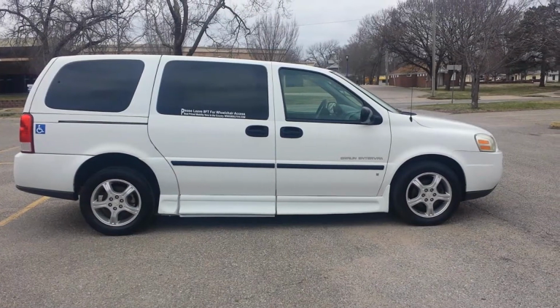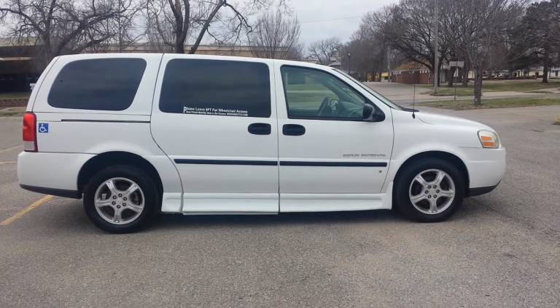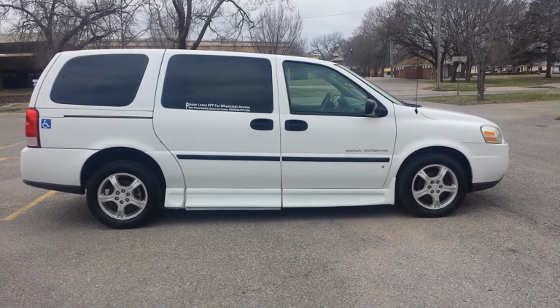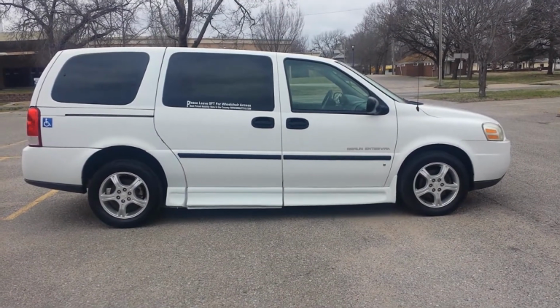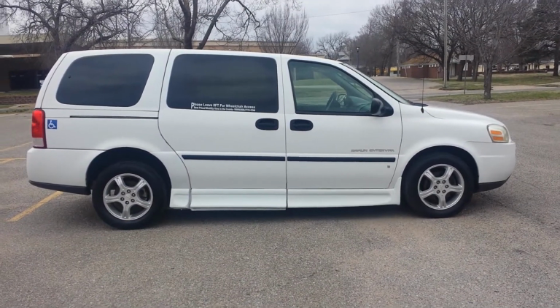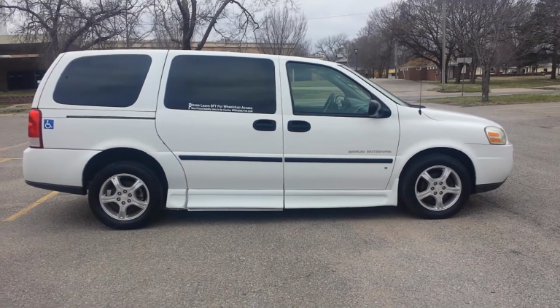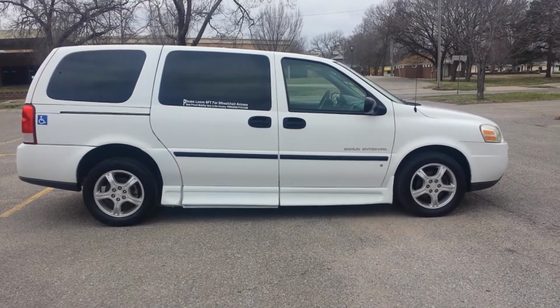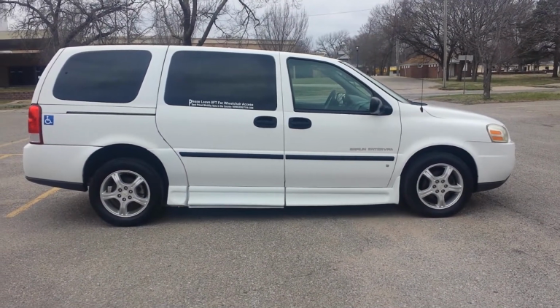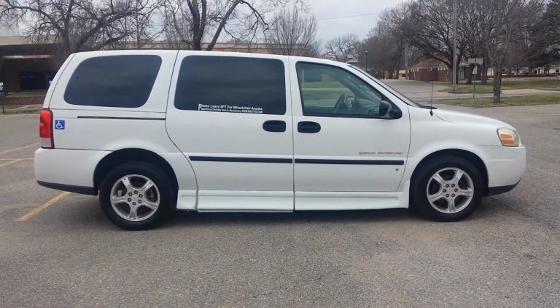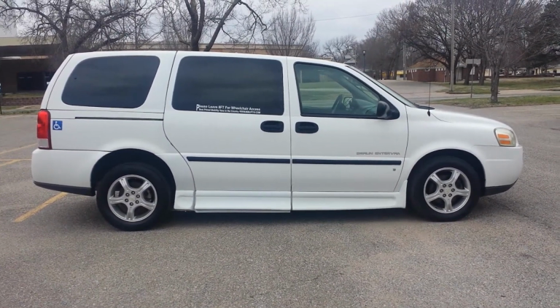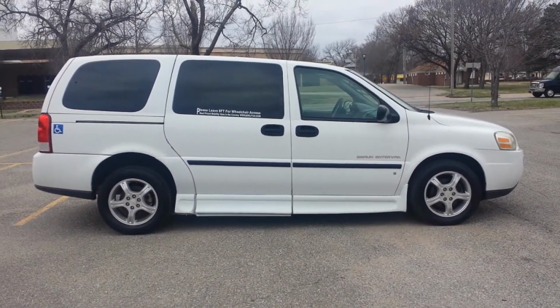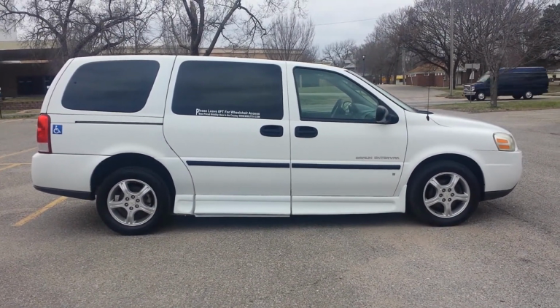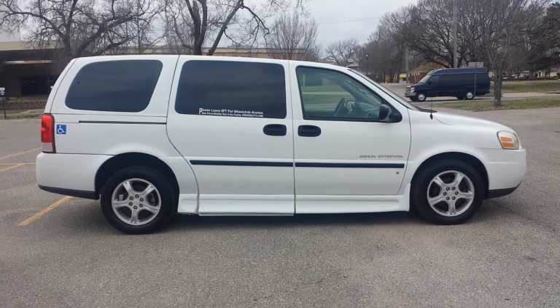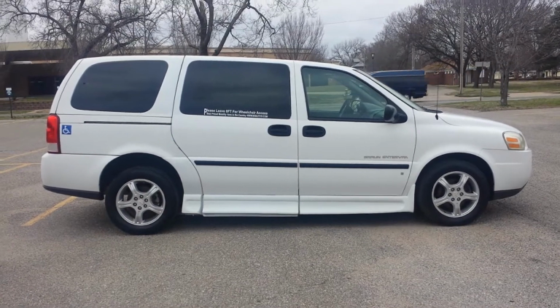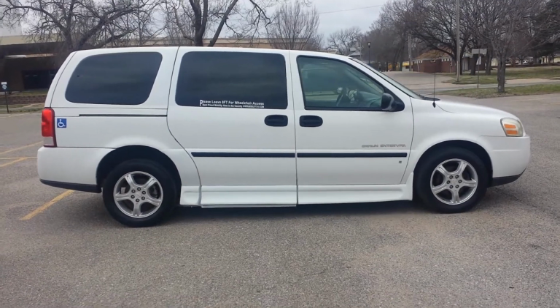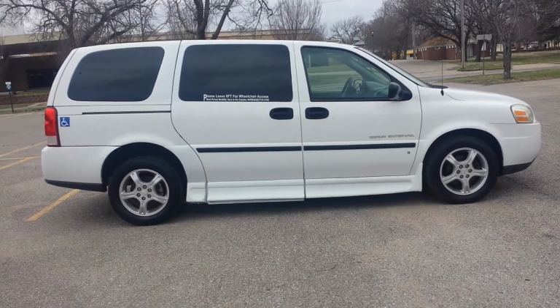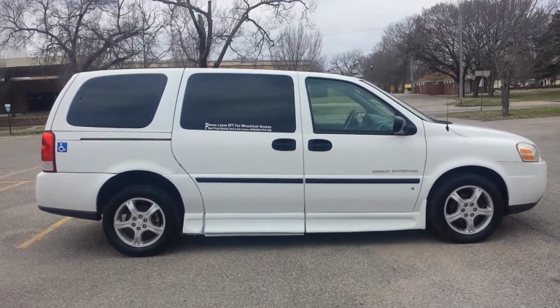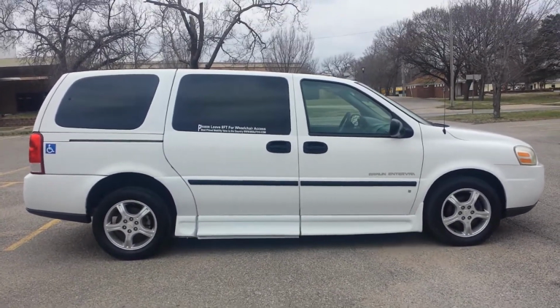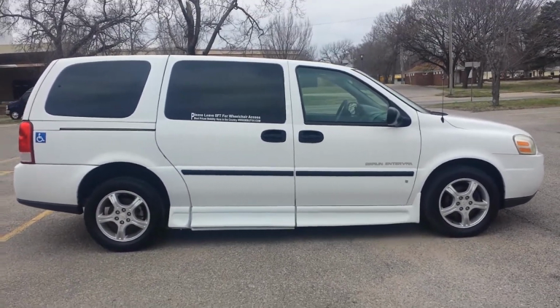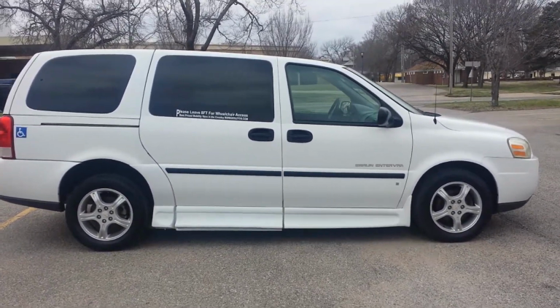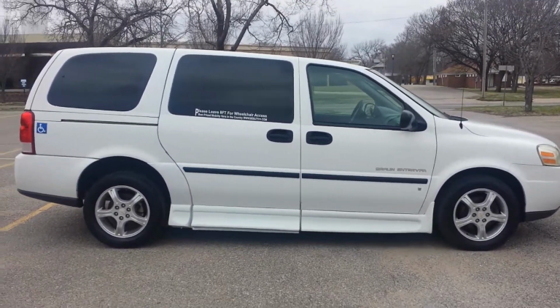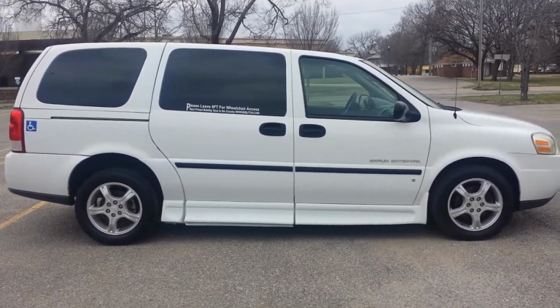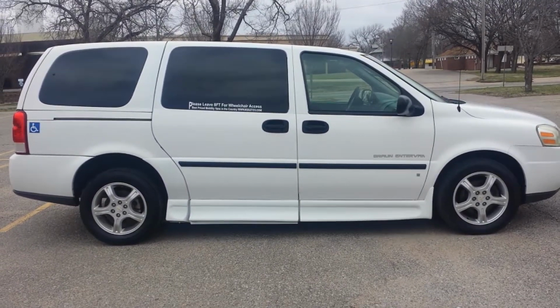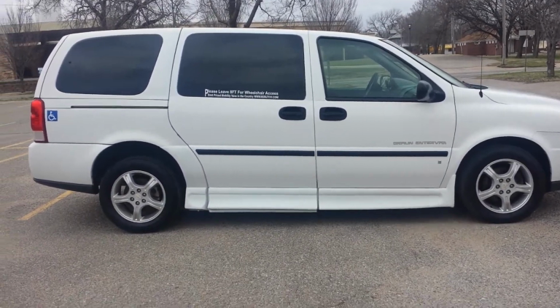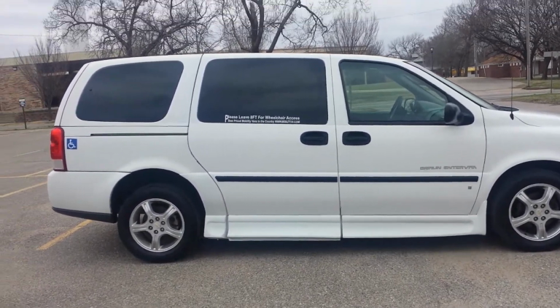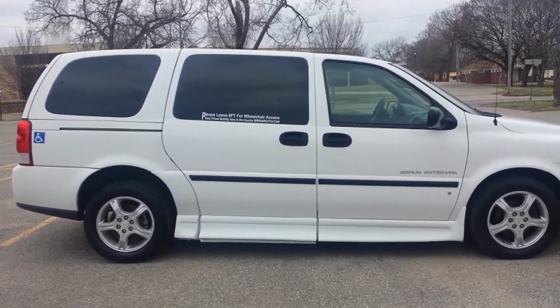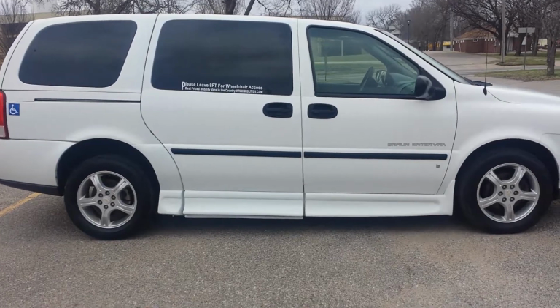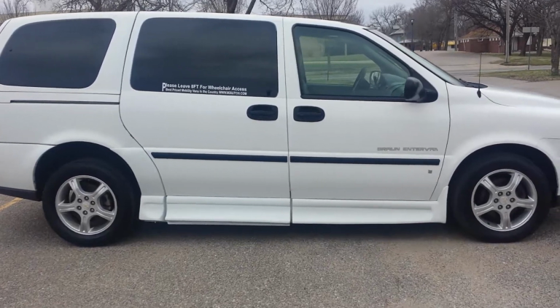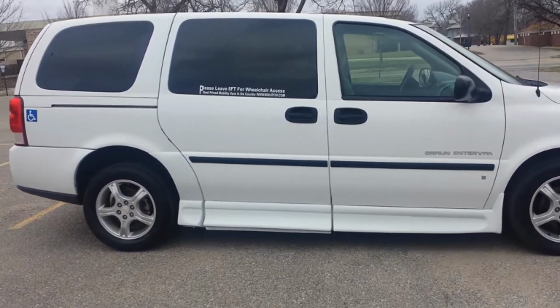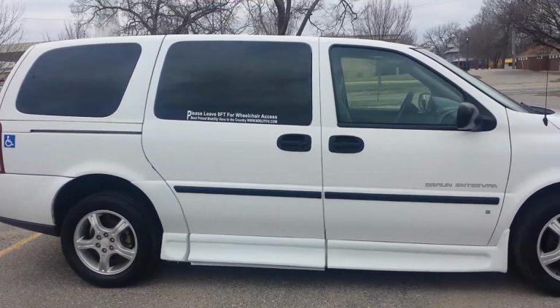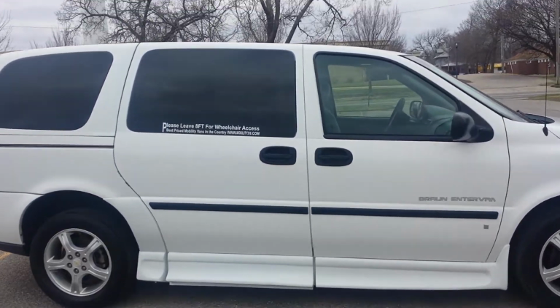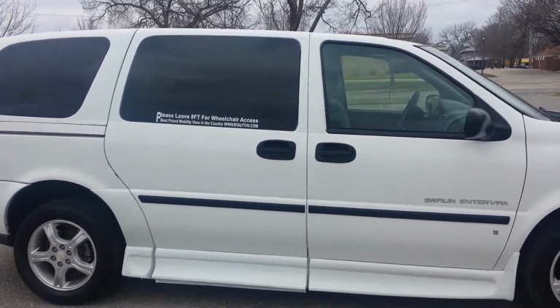Good afternoon. My name is Jeremiah with Affordable Mobility Solutions, and today I'm shooting a video of our Chevy Uplander. This is a mobility and wheelchair accessible van. We'll get right to the conversion.